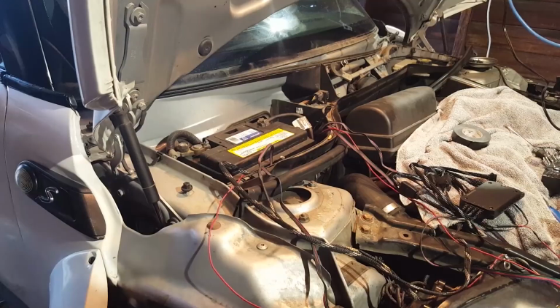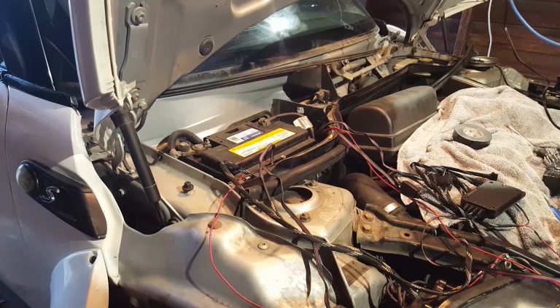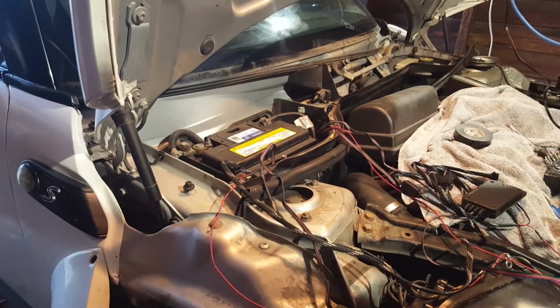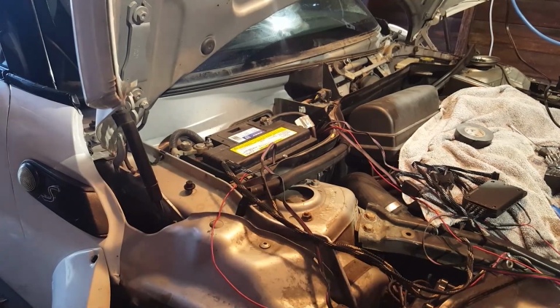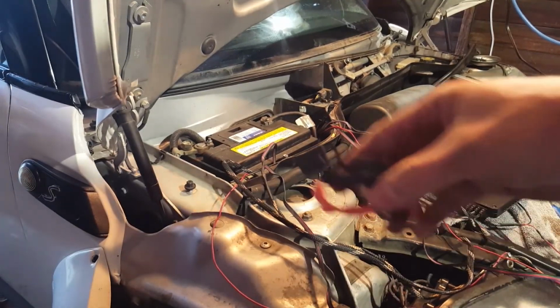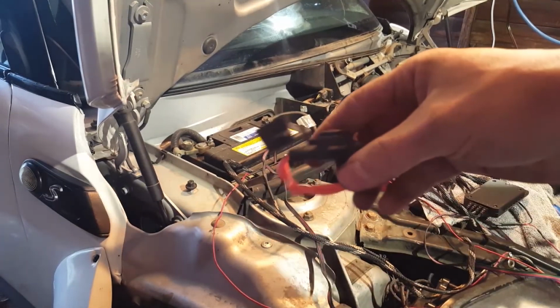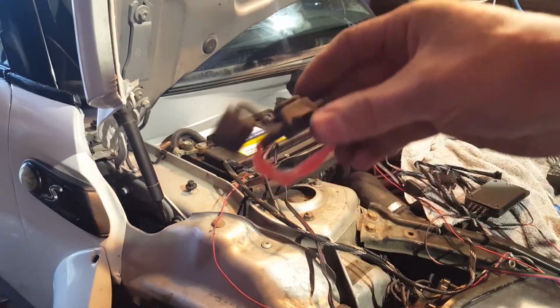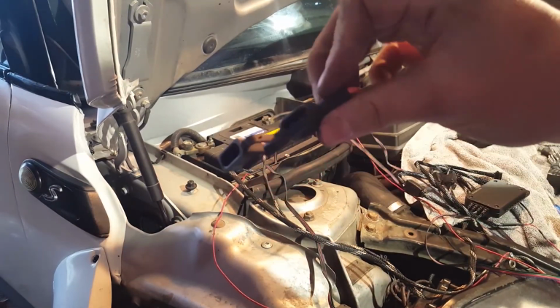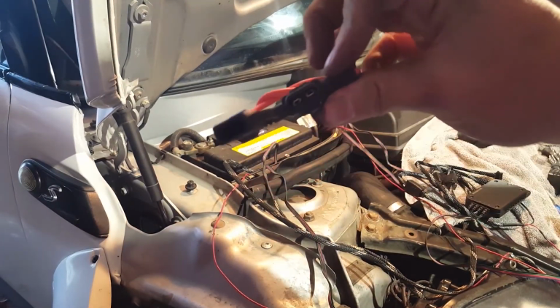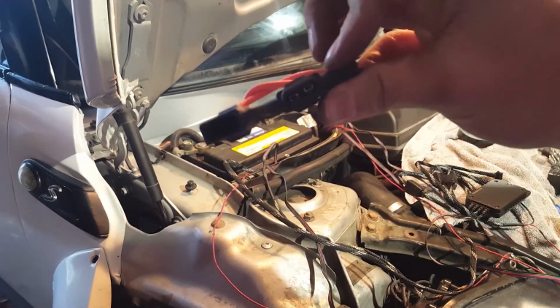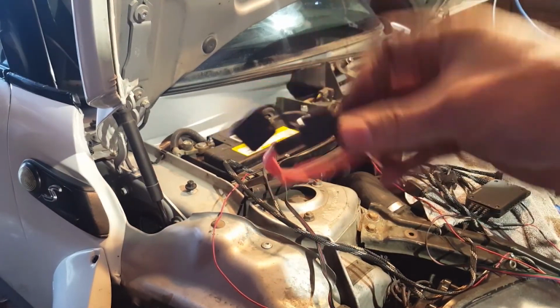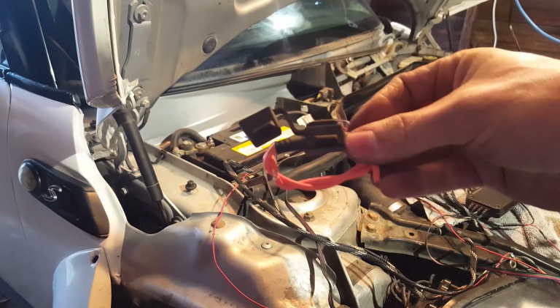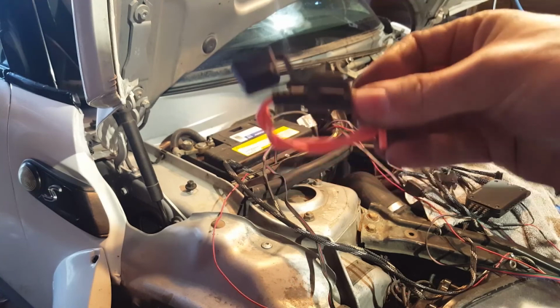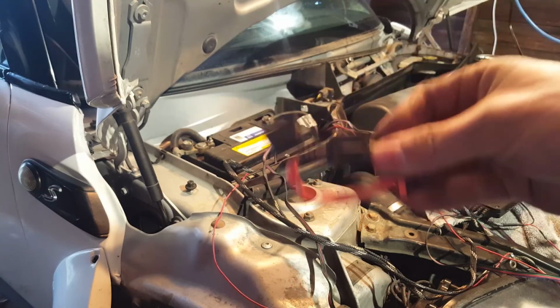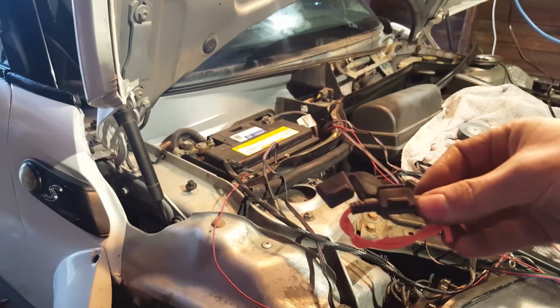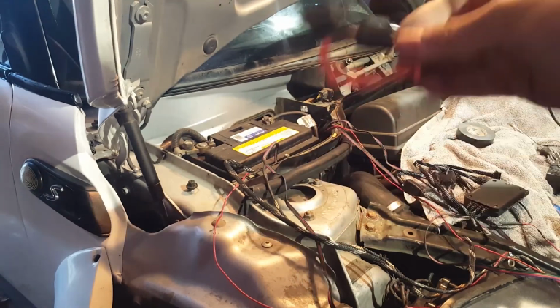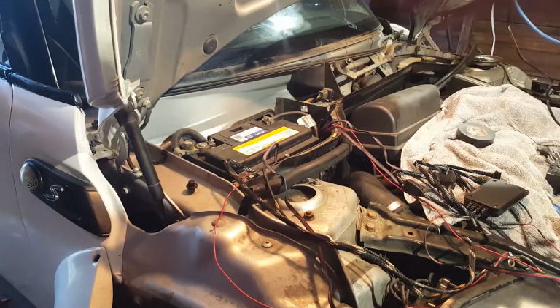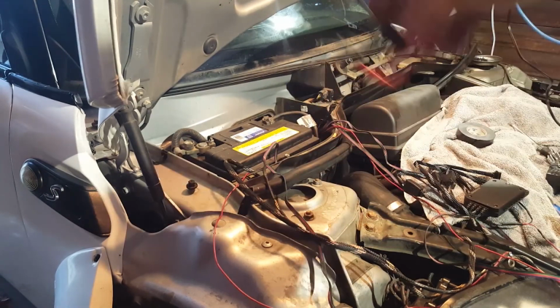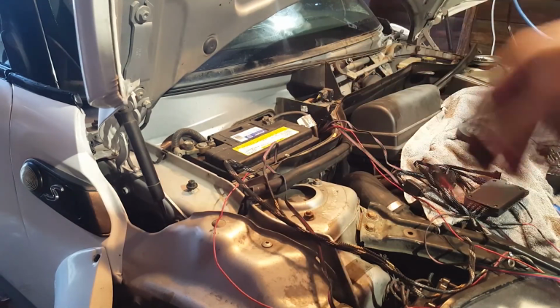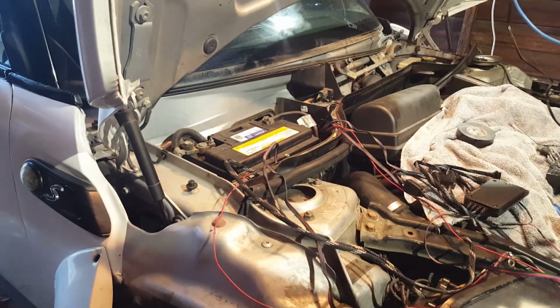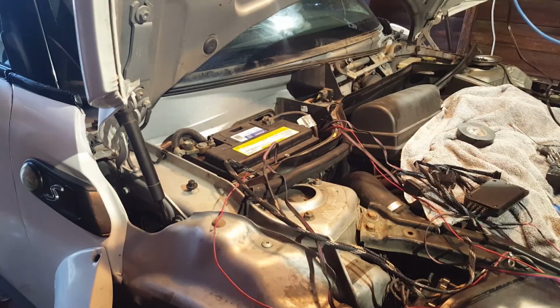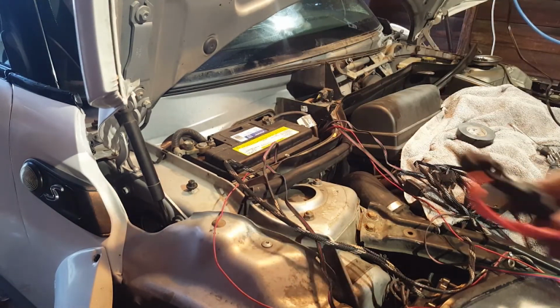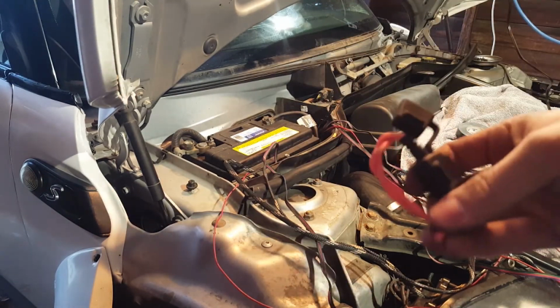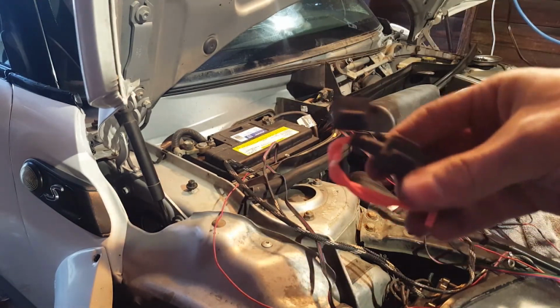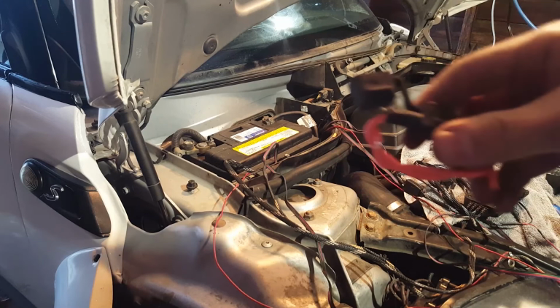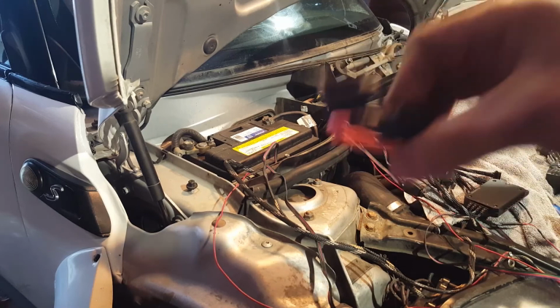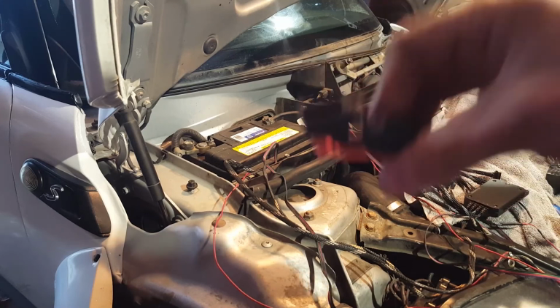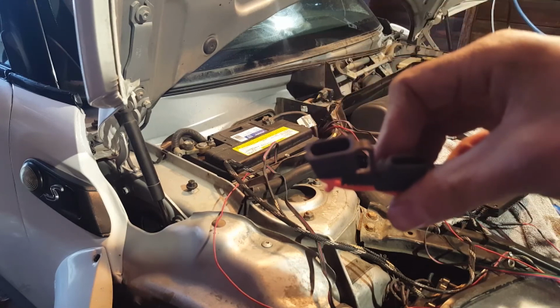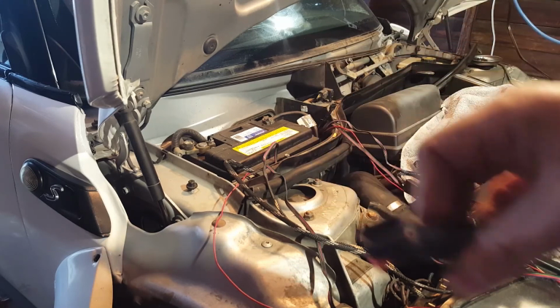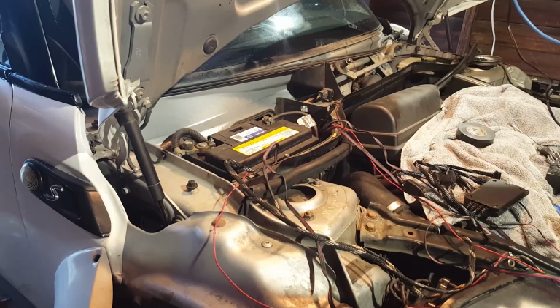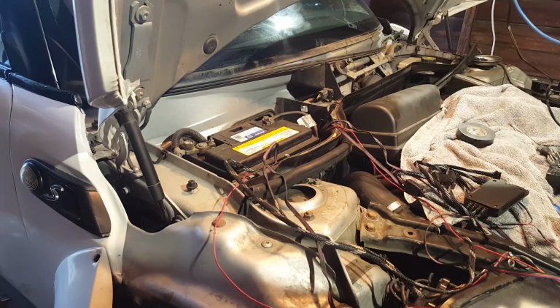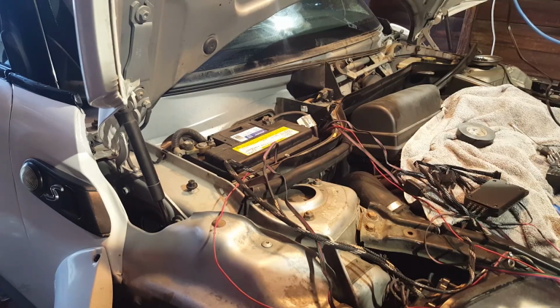Alright, we're coming over to this side now. I have this inline fuse holder - this is going to be the fuse for both the DRL and the RGB stuff. They're going to both go into the same wire, so I'm going to go ahead and hook this up and then we can start testing the headlights out.